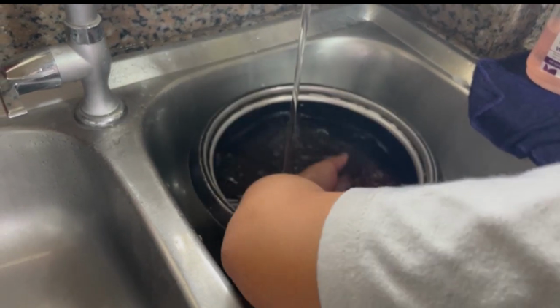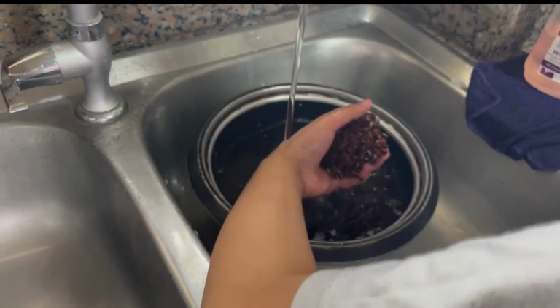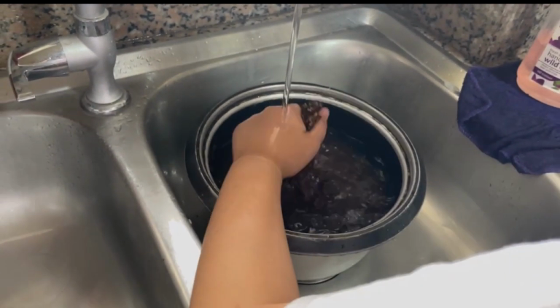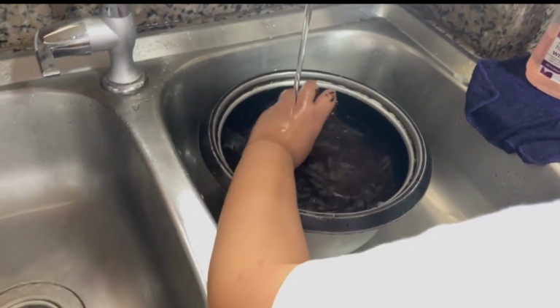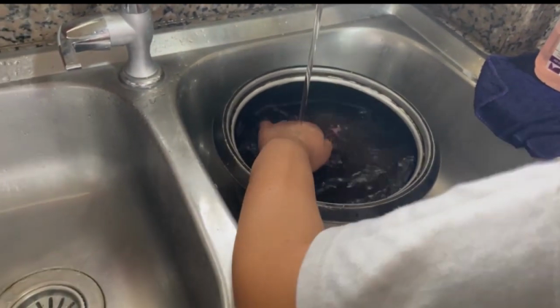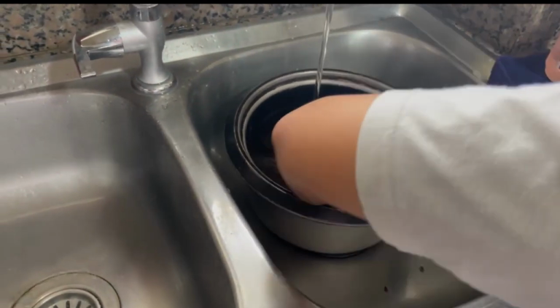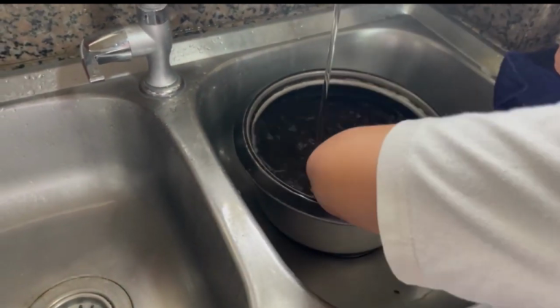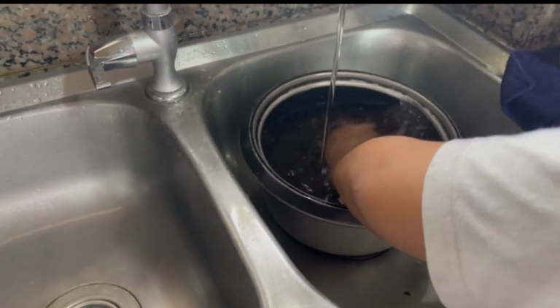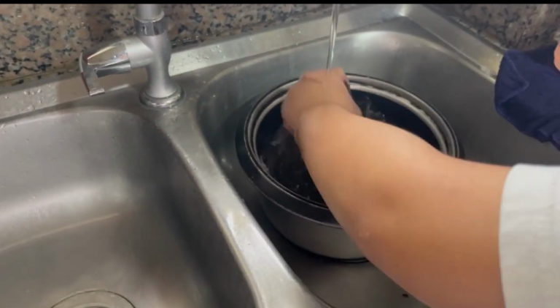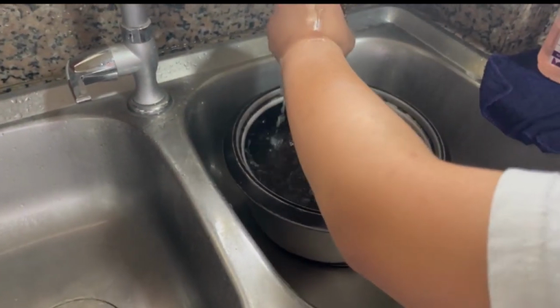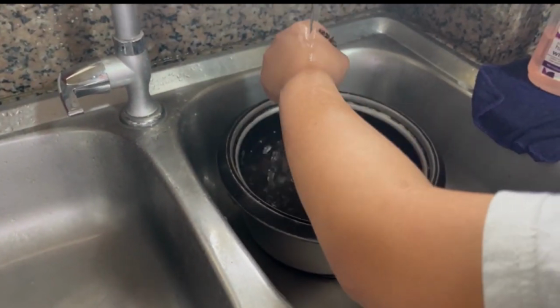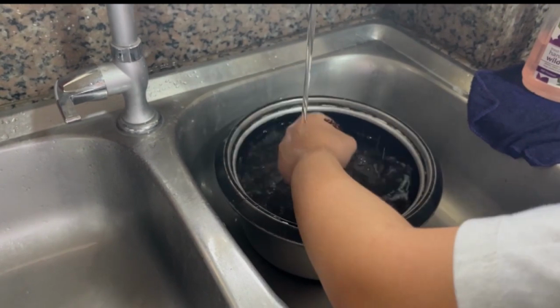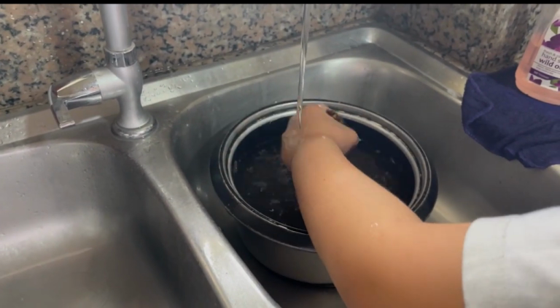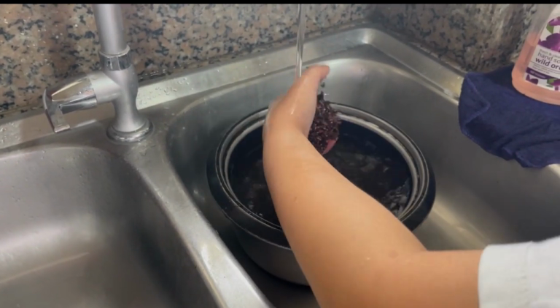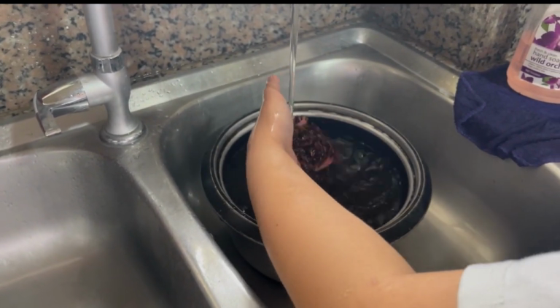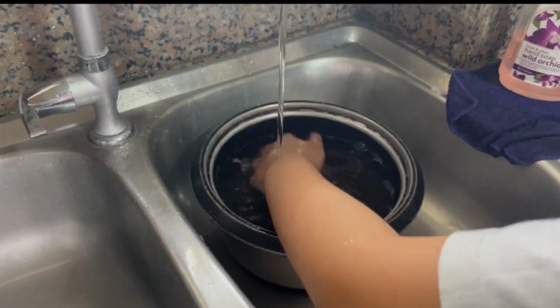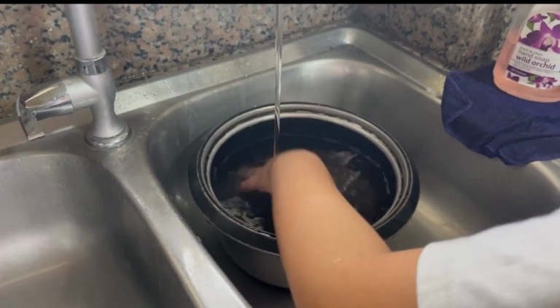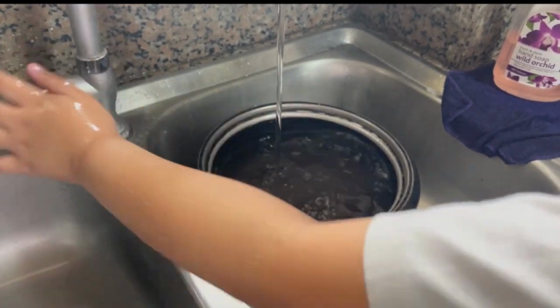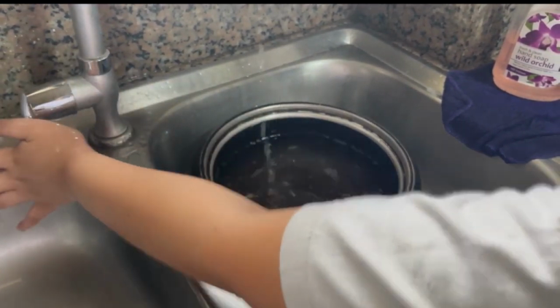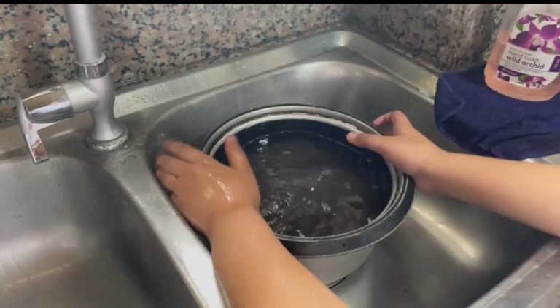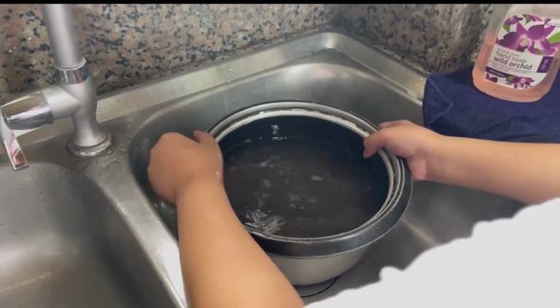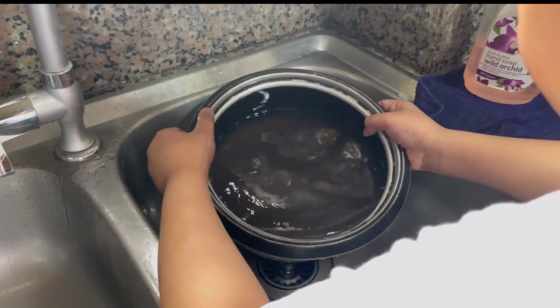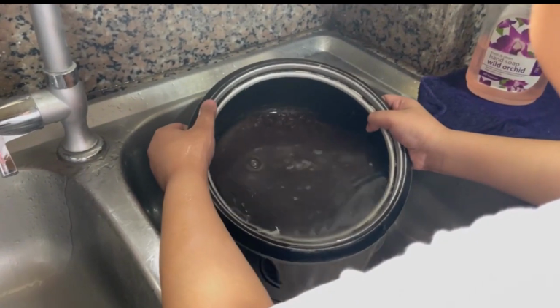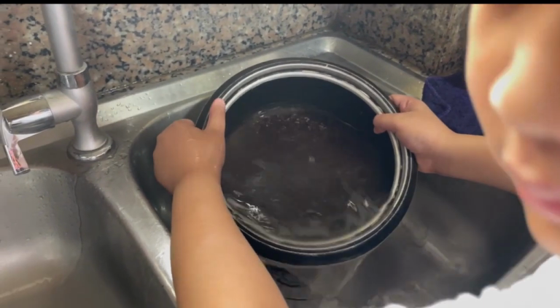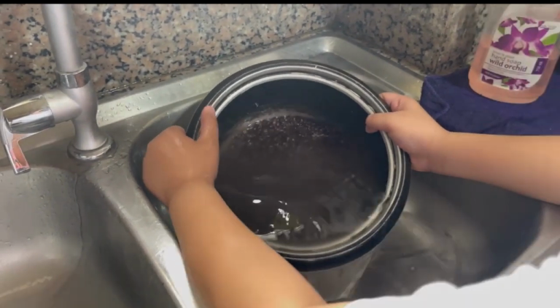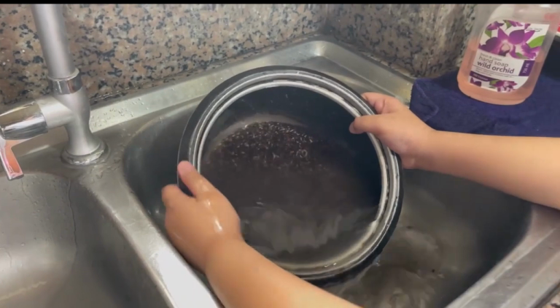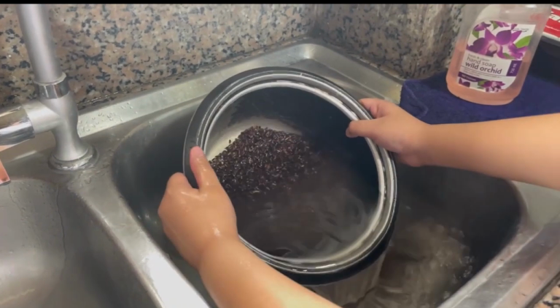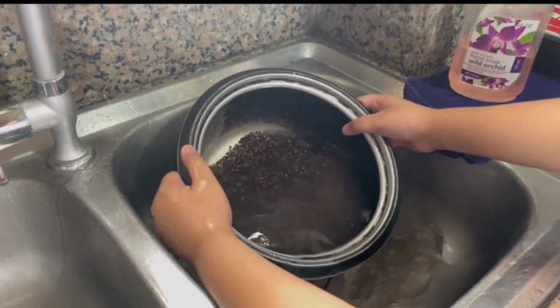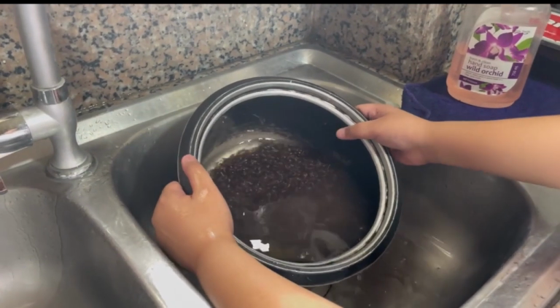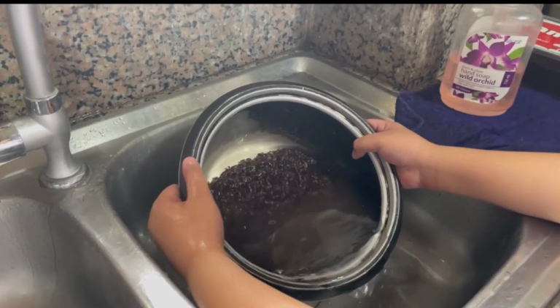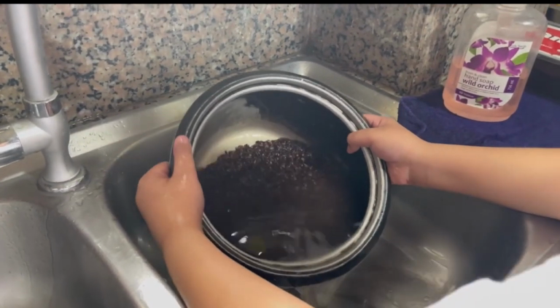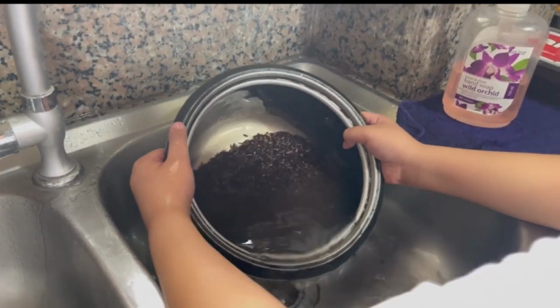Okay, I'm going to put water now. For every one cup of black rice, you need two and a half cups of water. So that's three cups of rice.